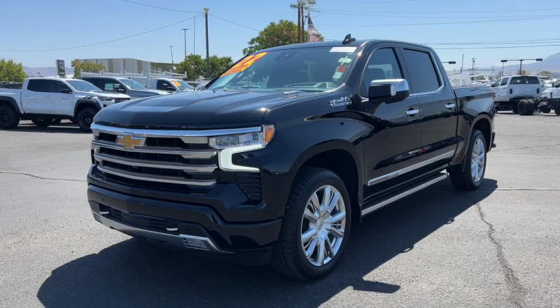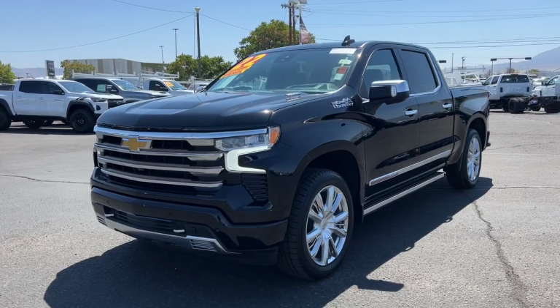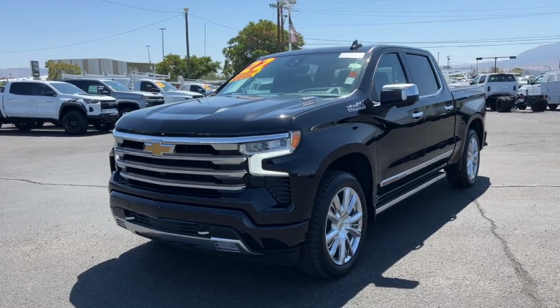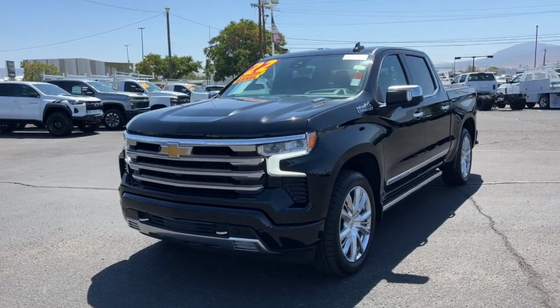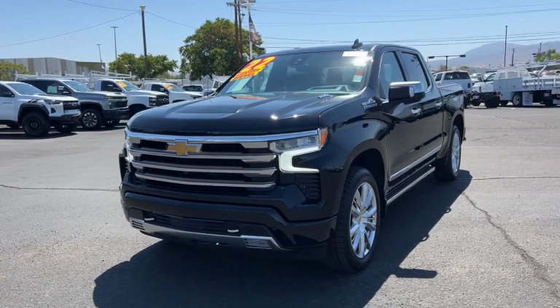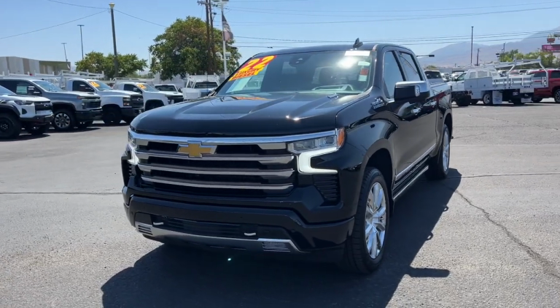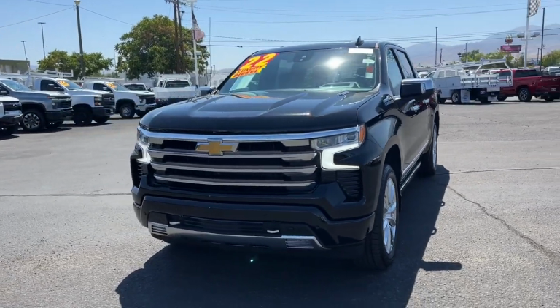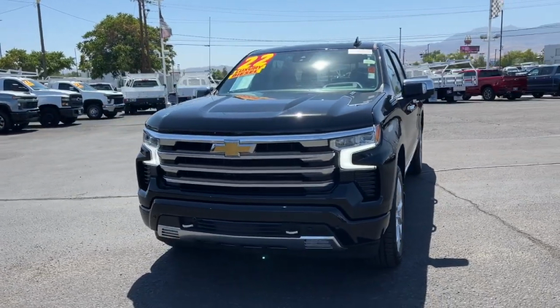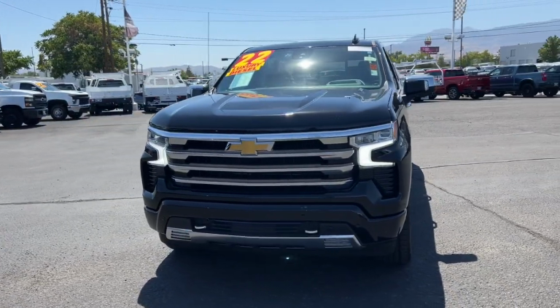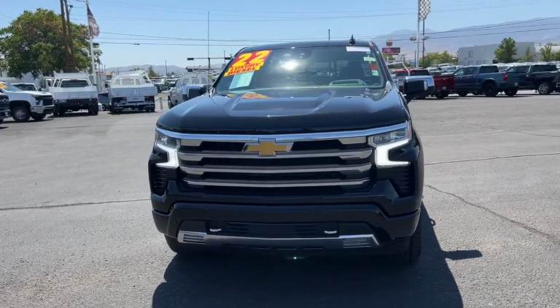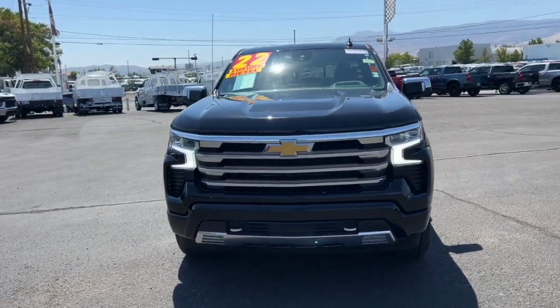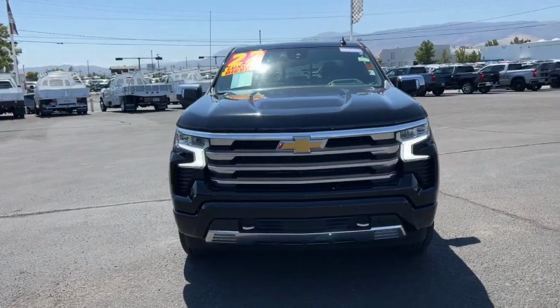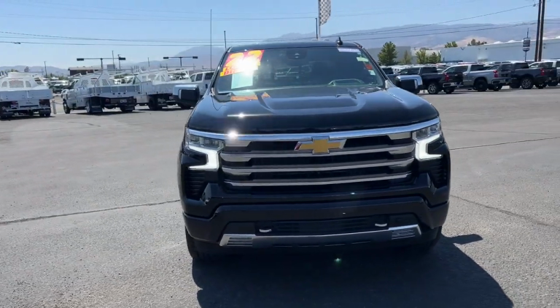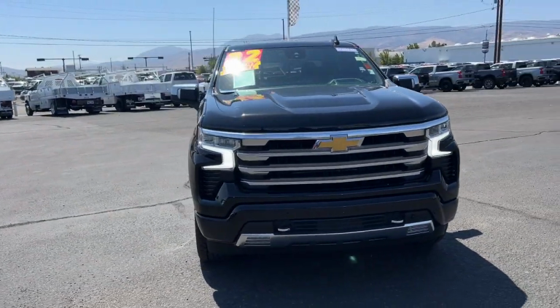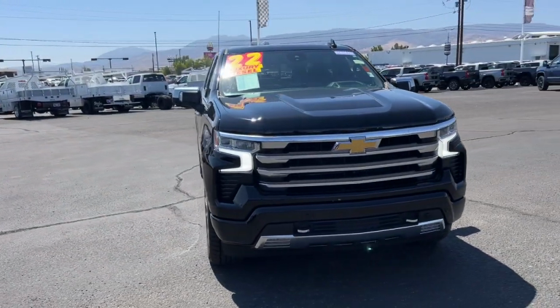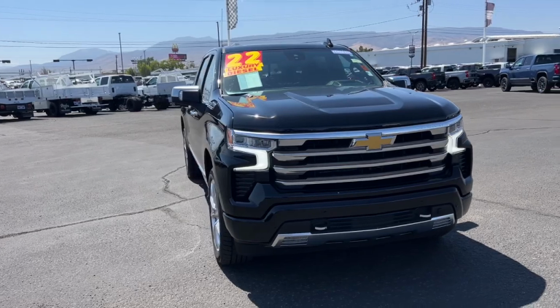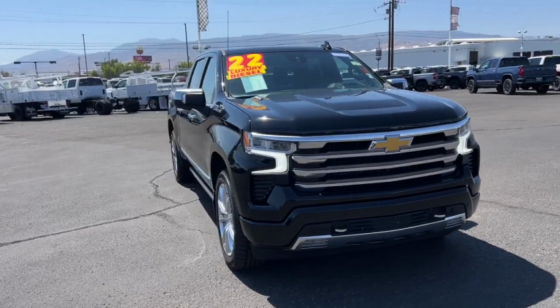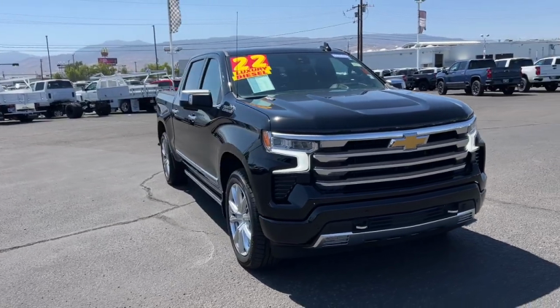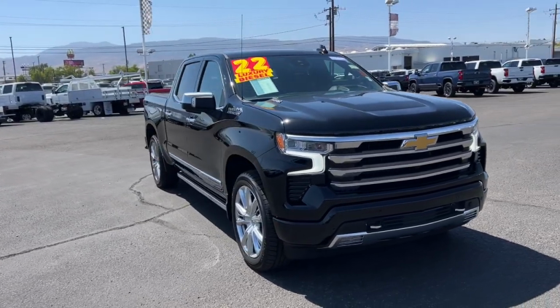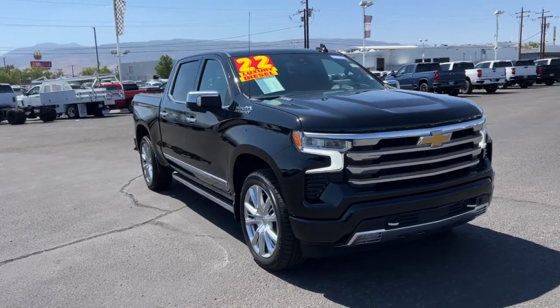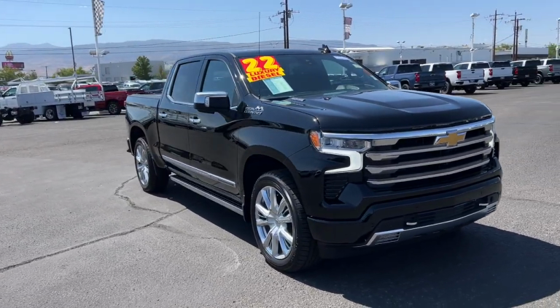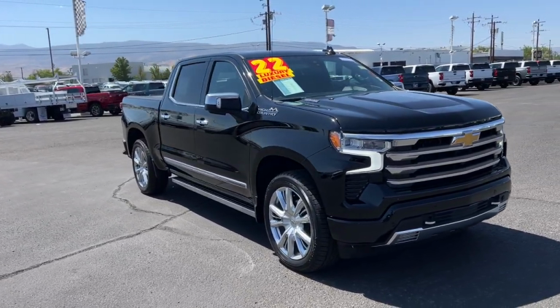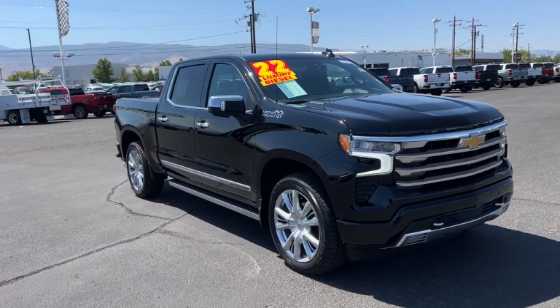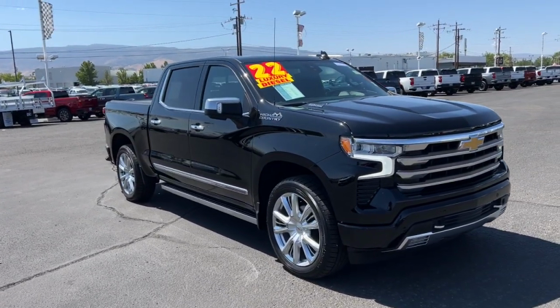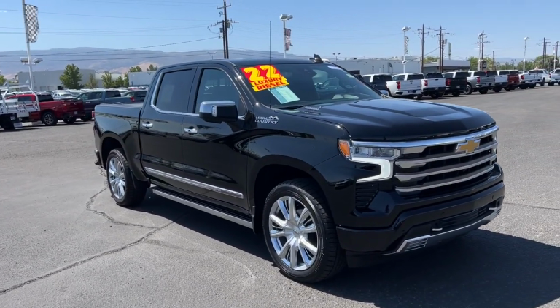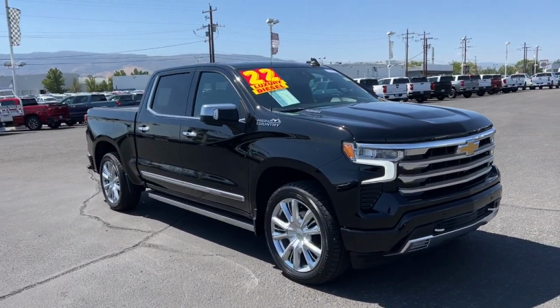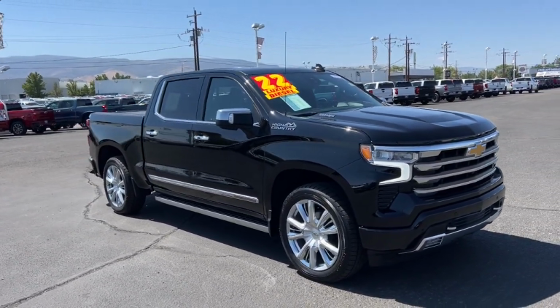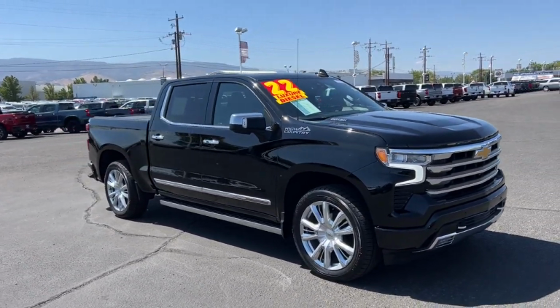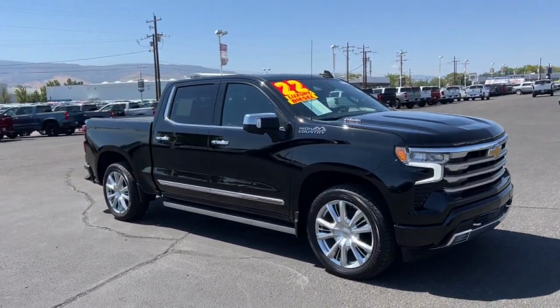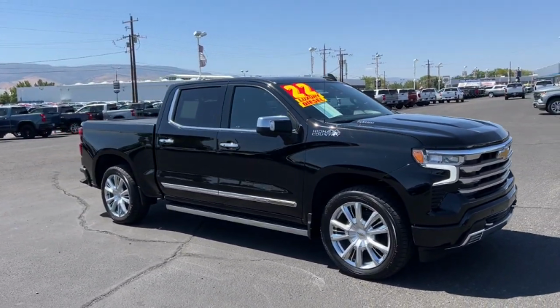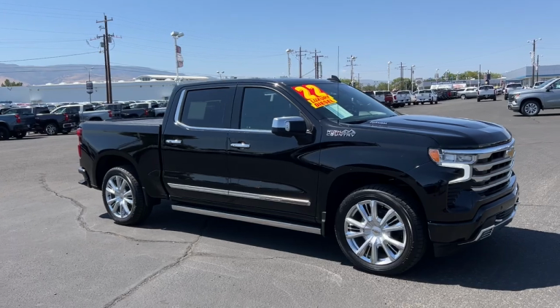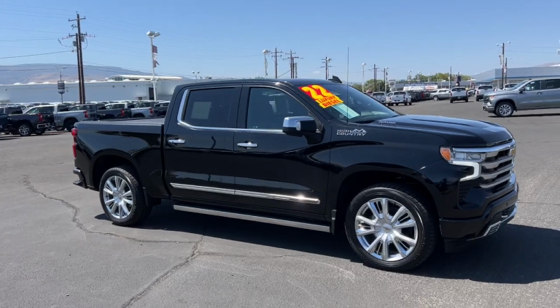Get into a car with value. 2022 Chevrolet Silverado 1500, with less than 35,000 miles on the odometer — this vehicle provides excellent value.